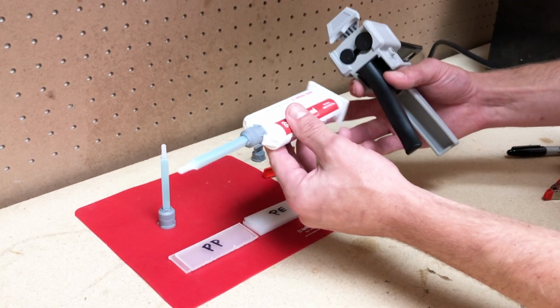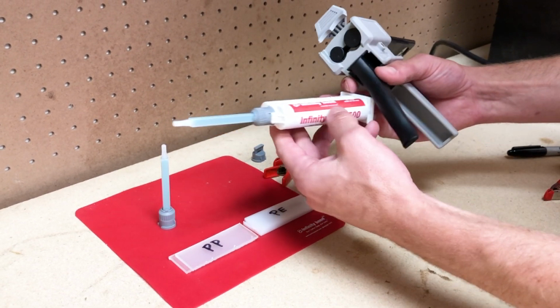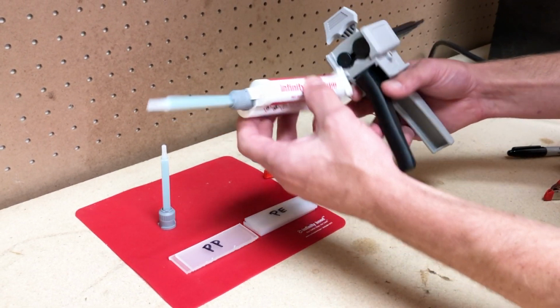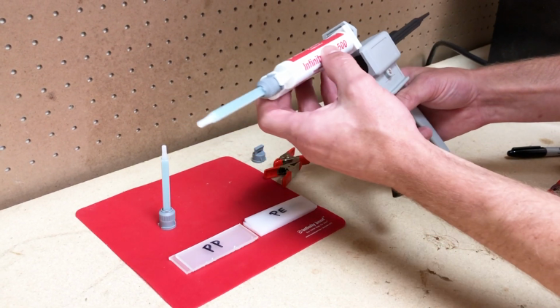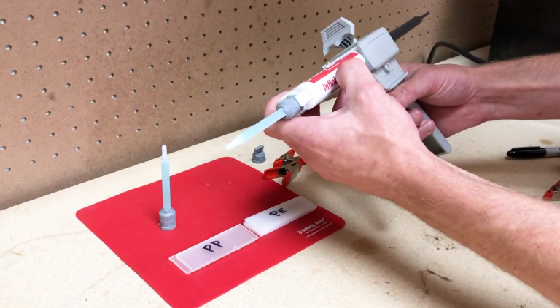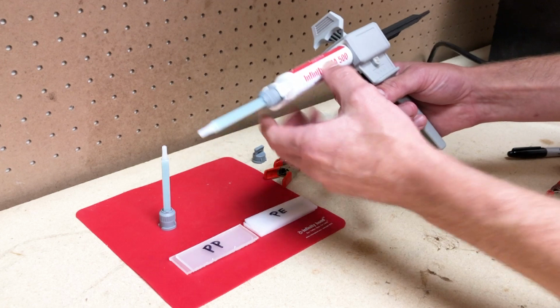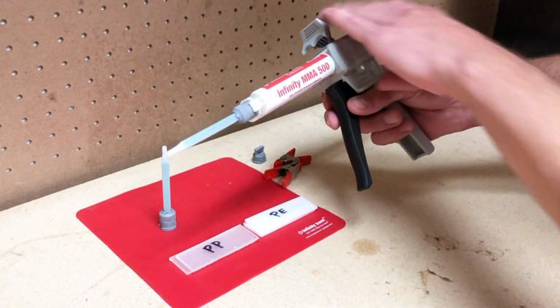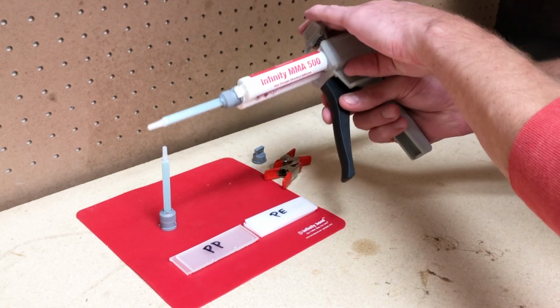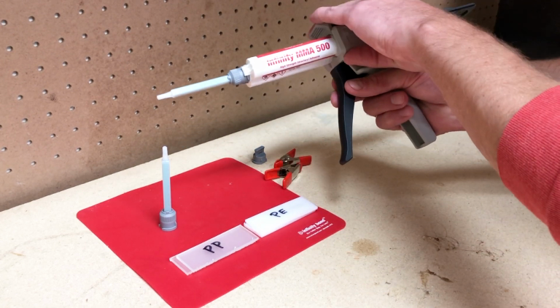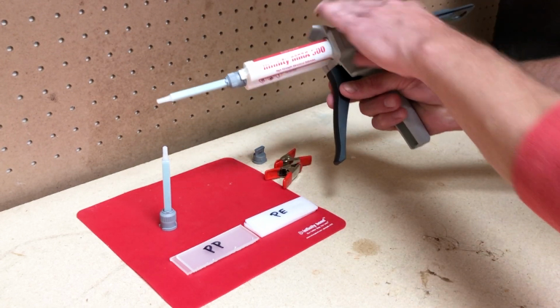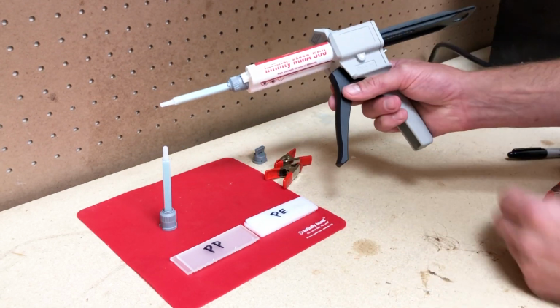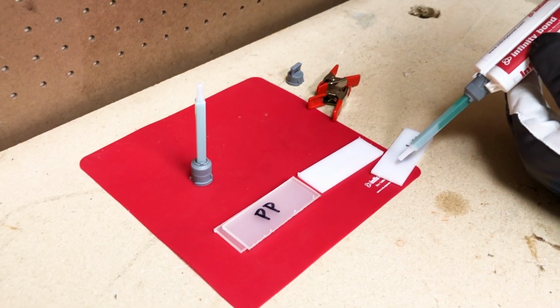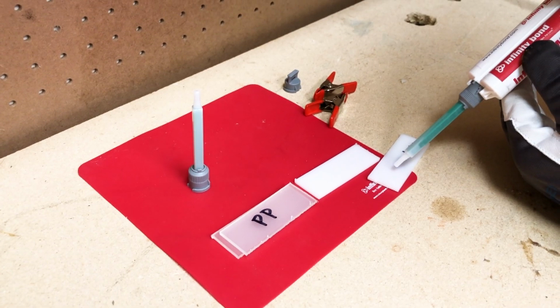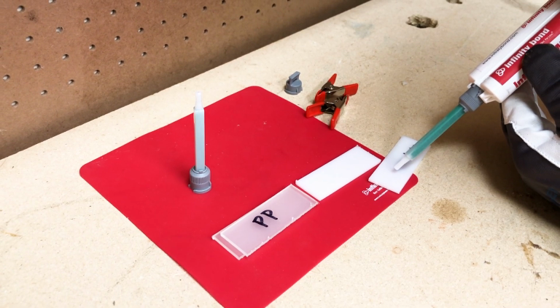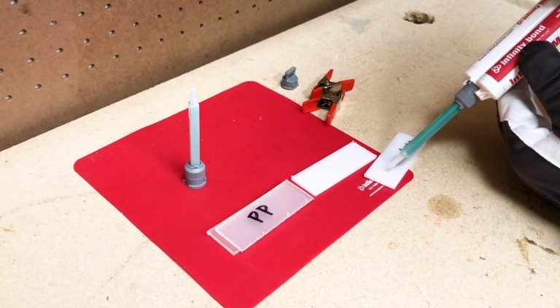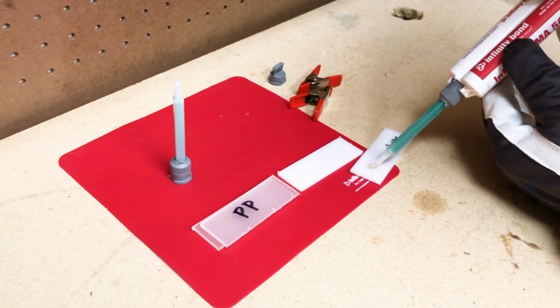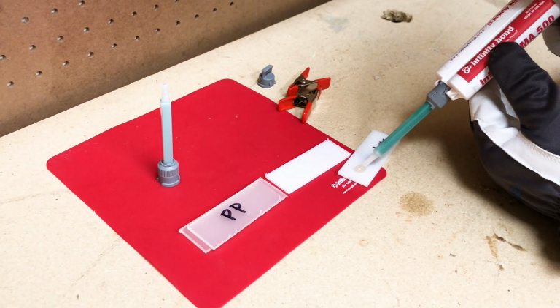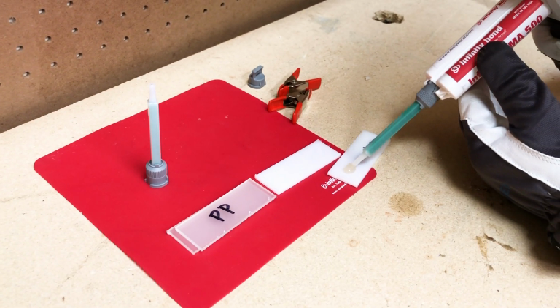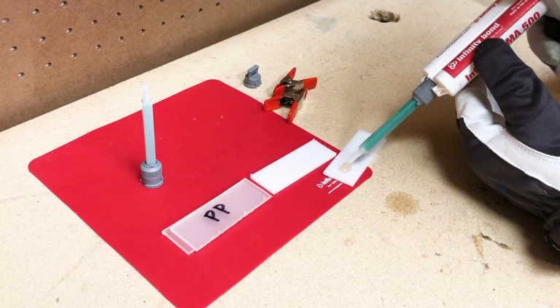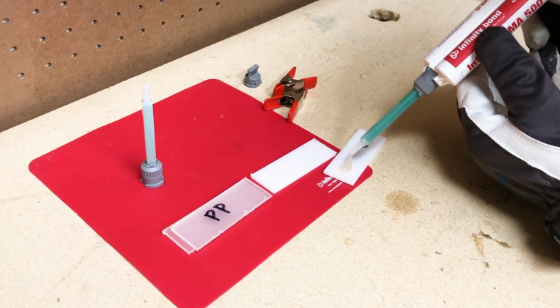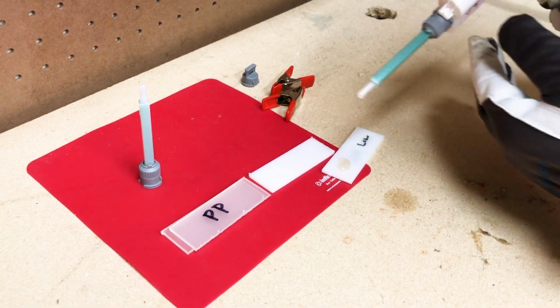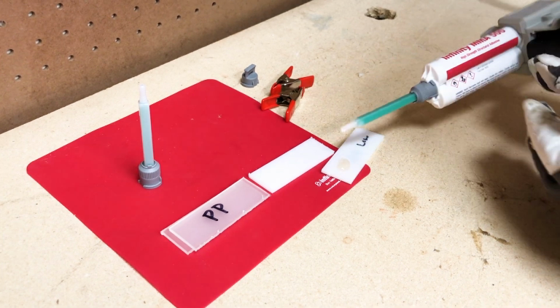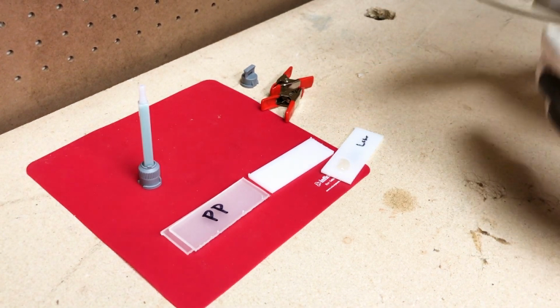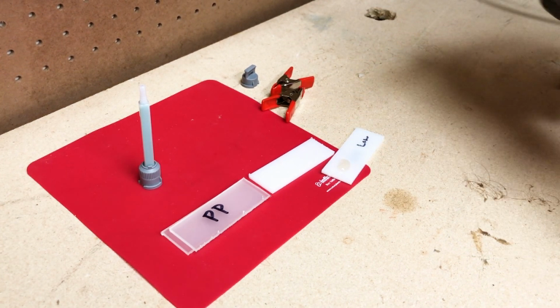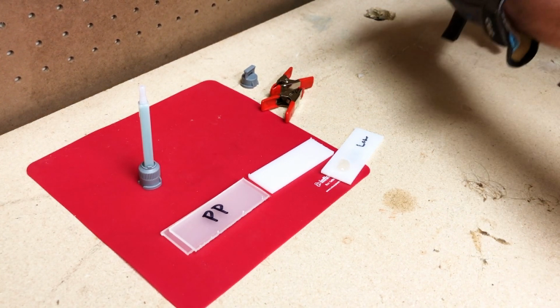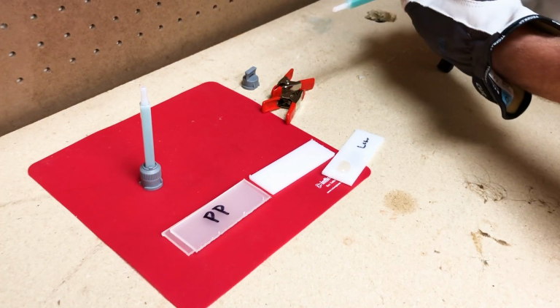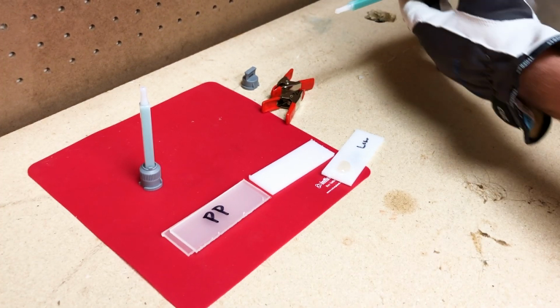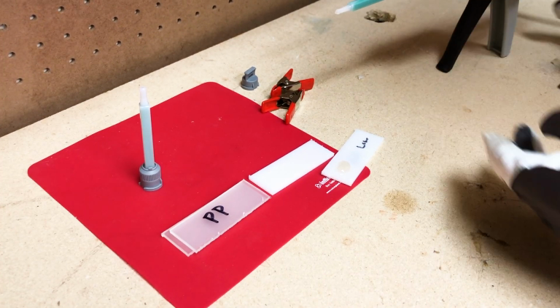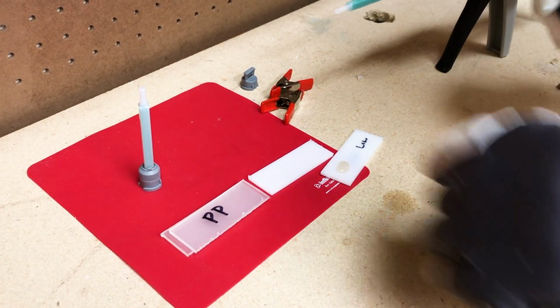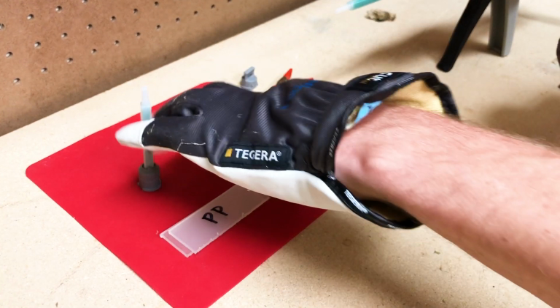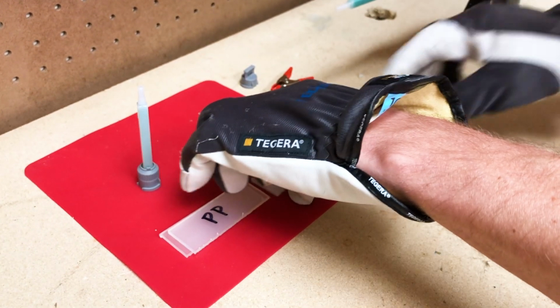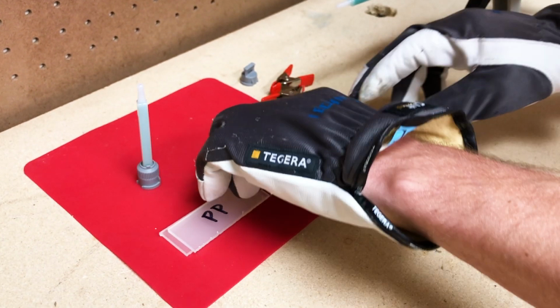Like most methacrylate MMA adhesives, little to no surface prep is required before application. MMA 500 has a 4–5 minute open time and will create a permanent bond with chemical adhesion over the course of 24 hours.